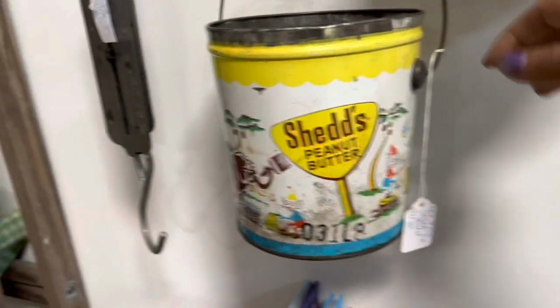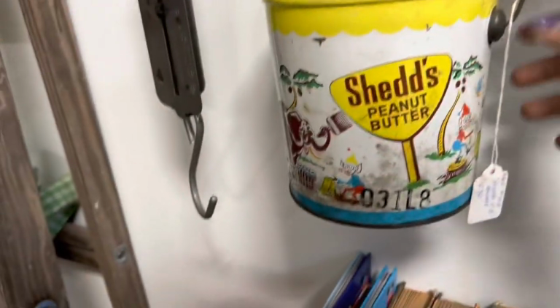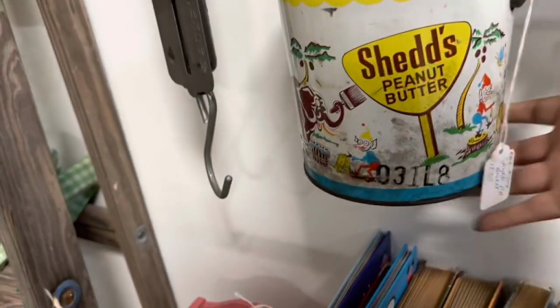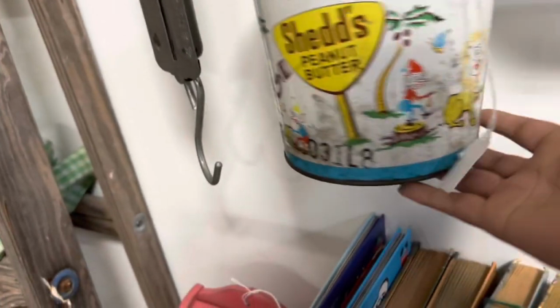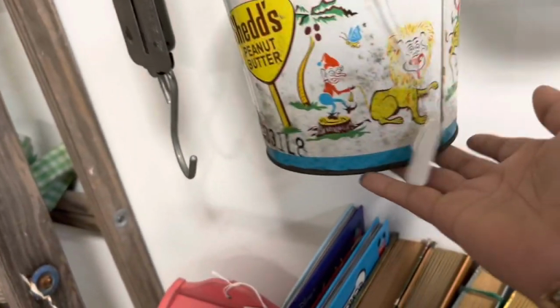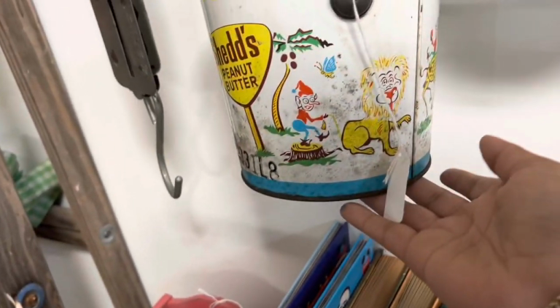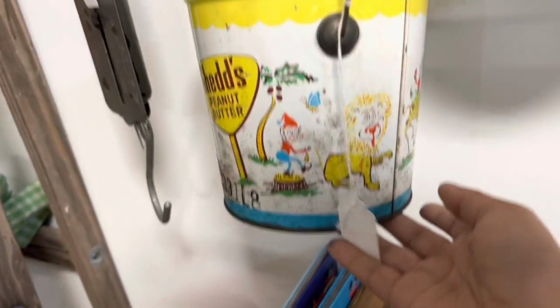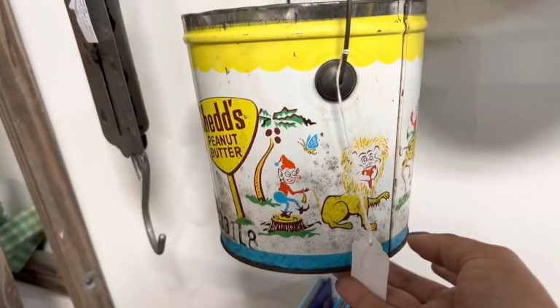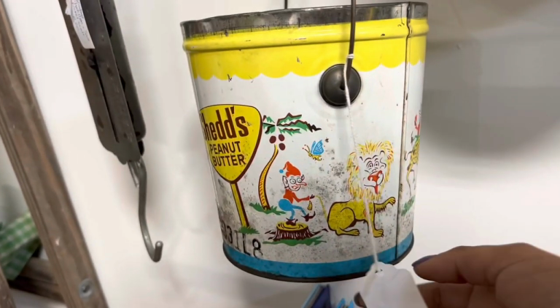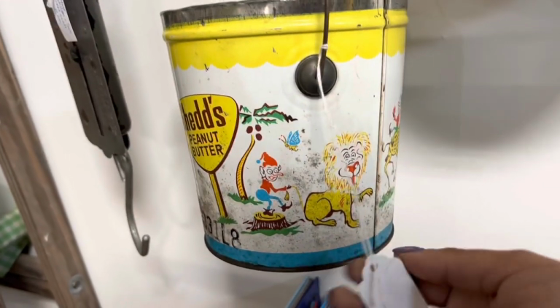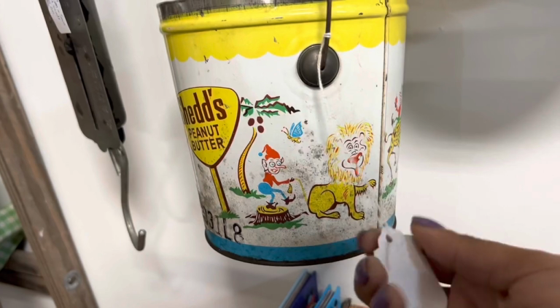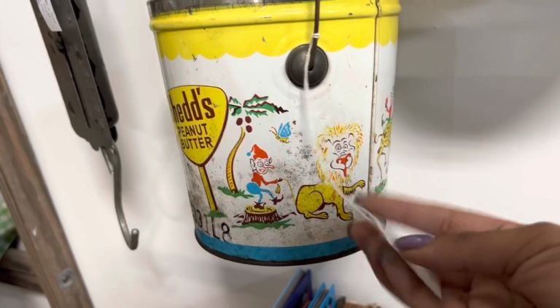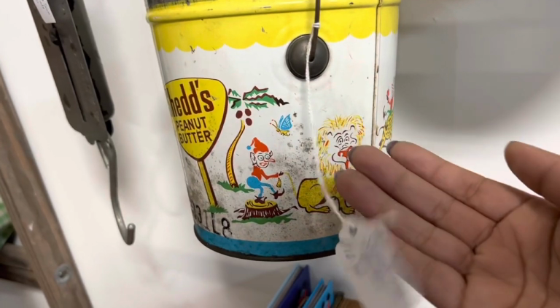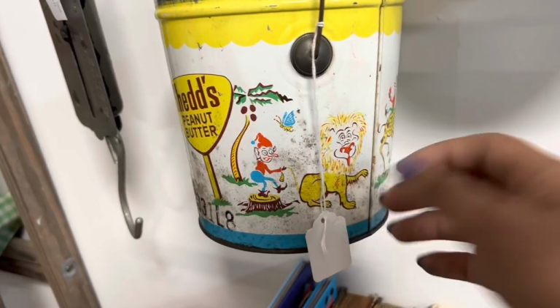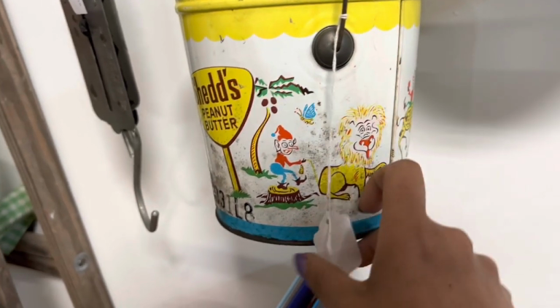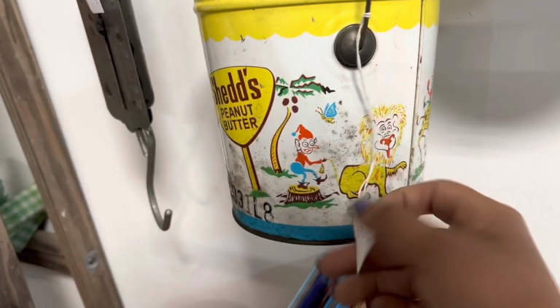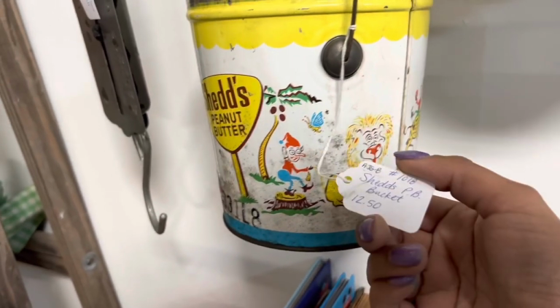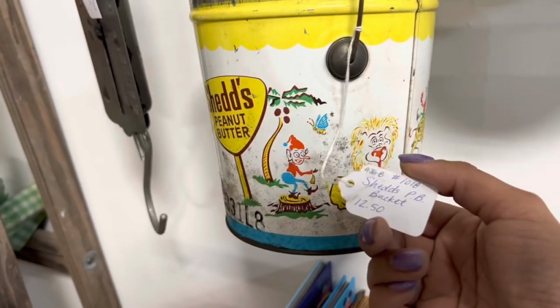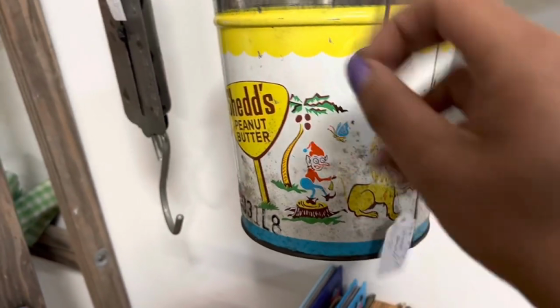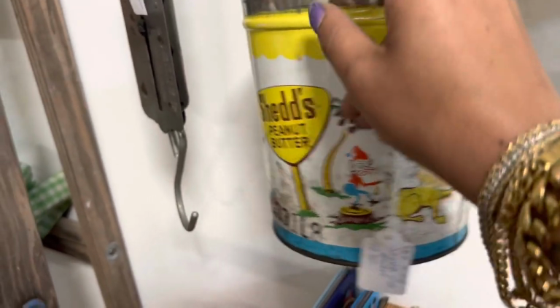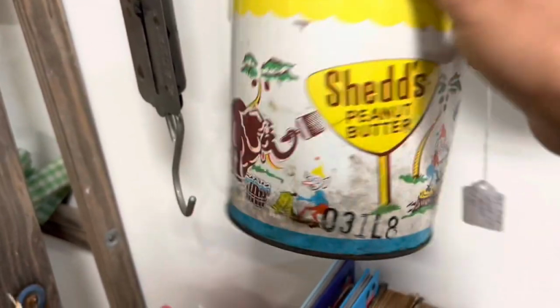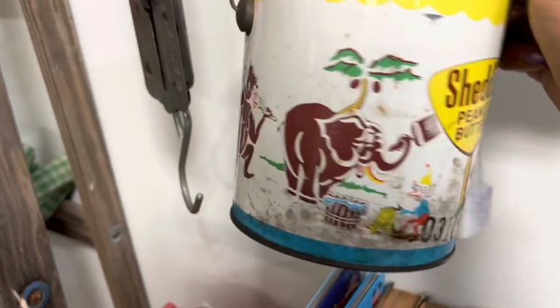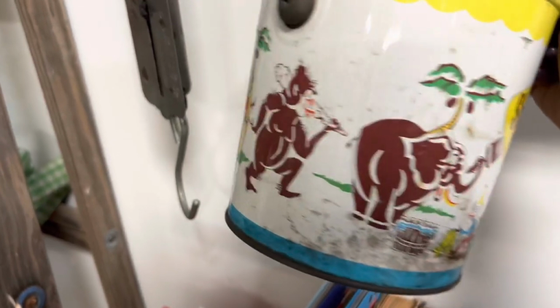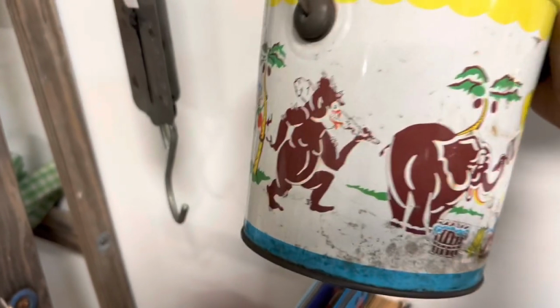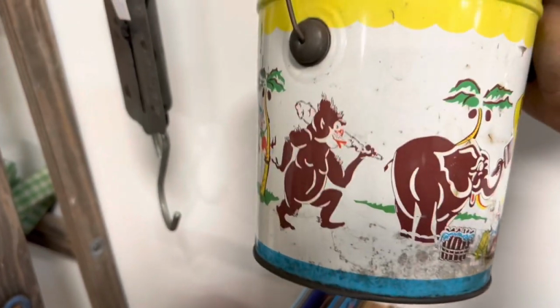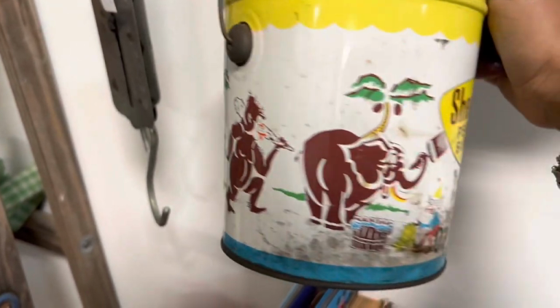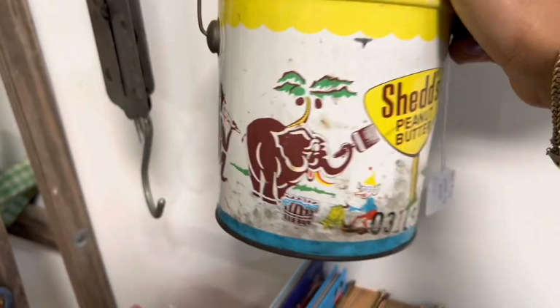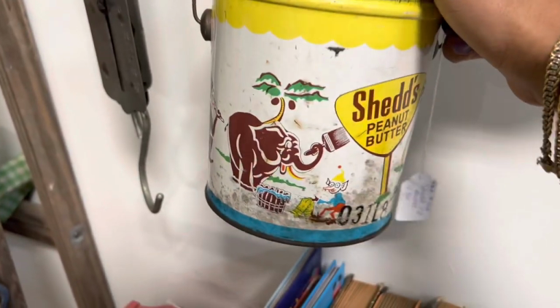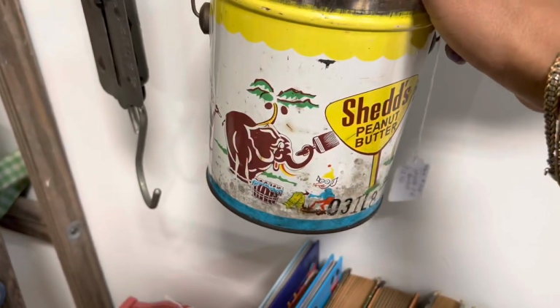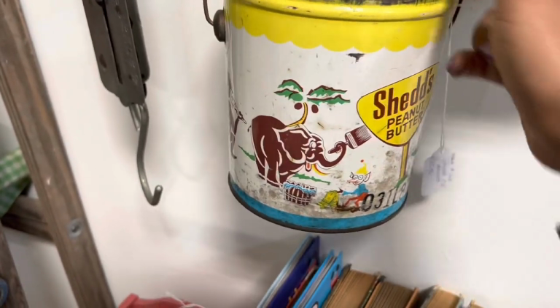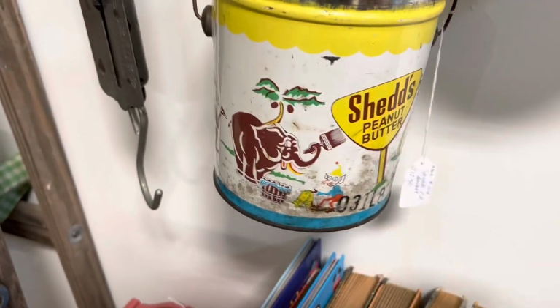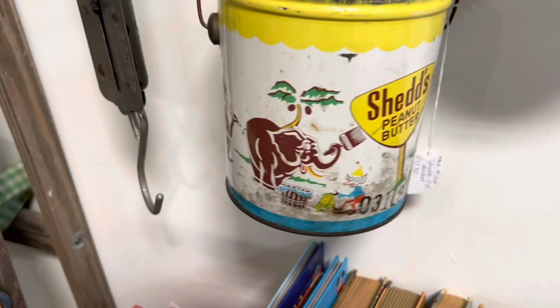Okay, this is kind of unusual. It's like scared Keebler elves locked in a circus. $12.50. I feel like that's a good price, but I have no use for this.